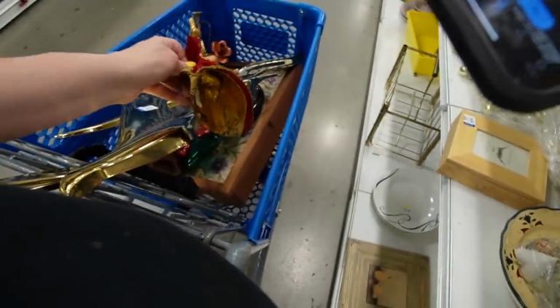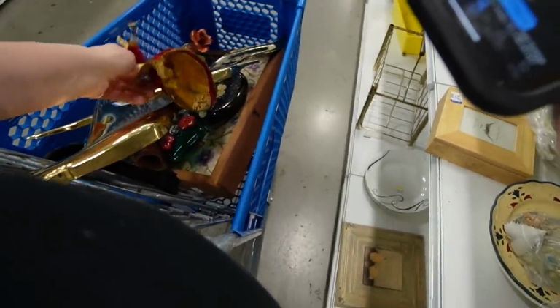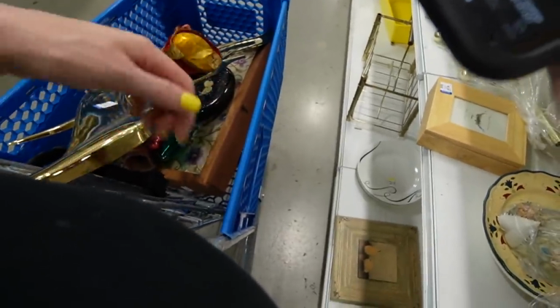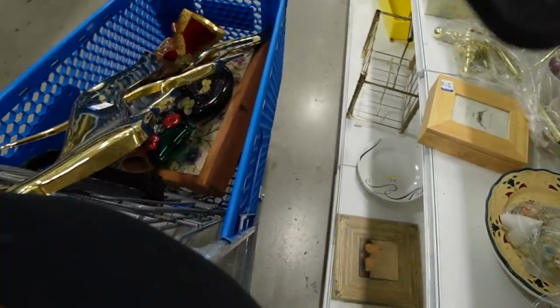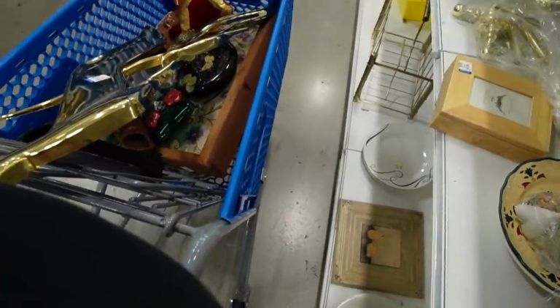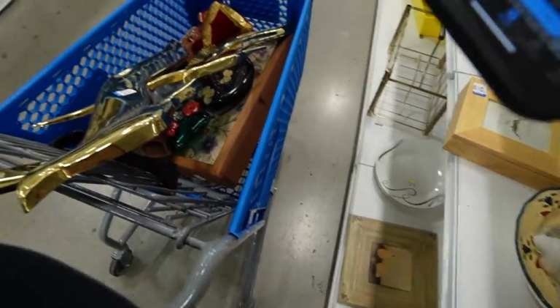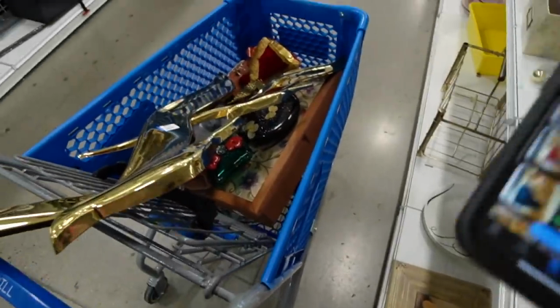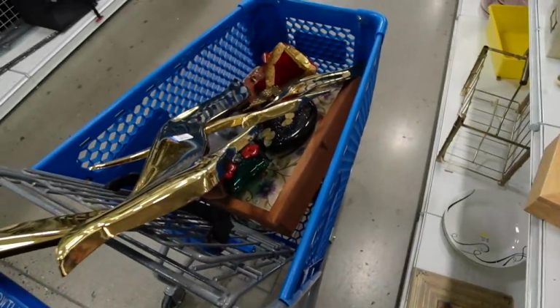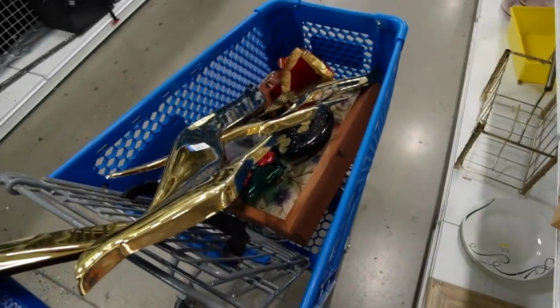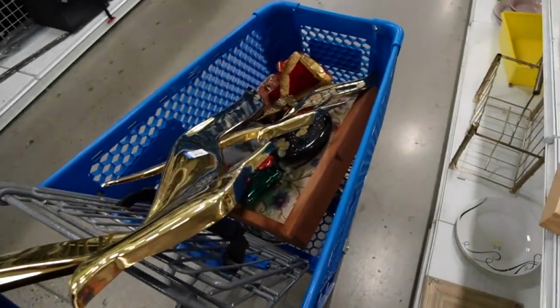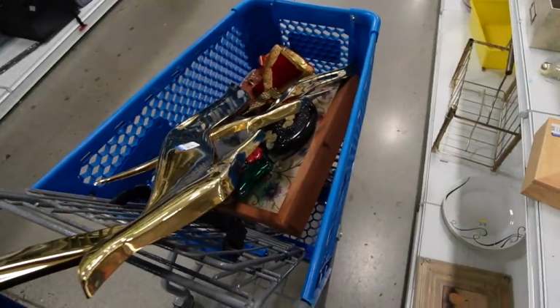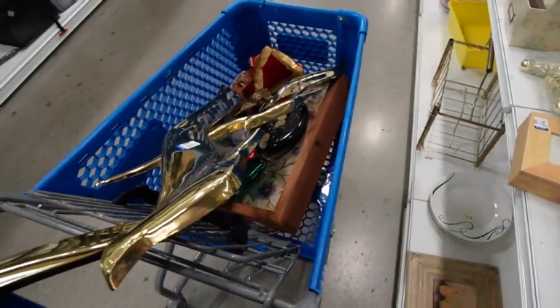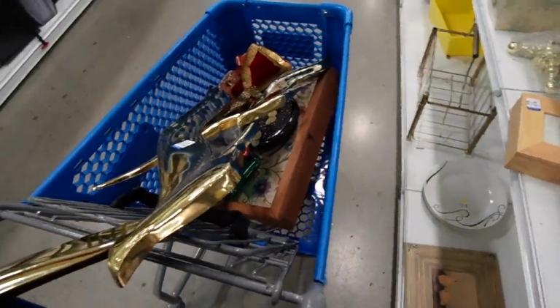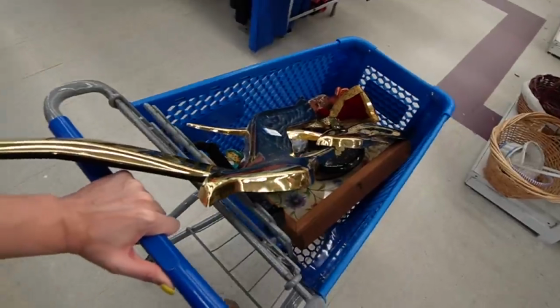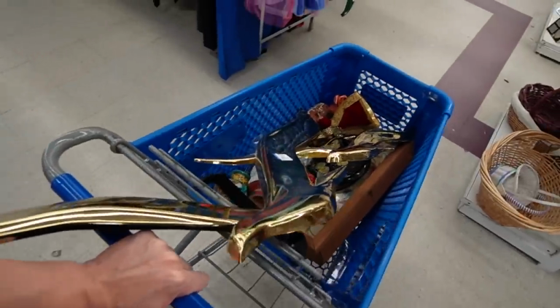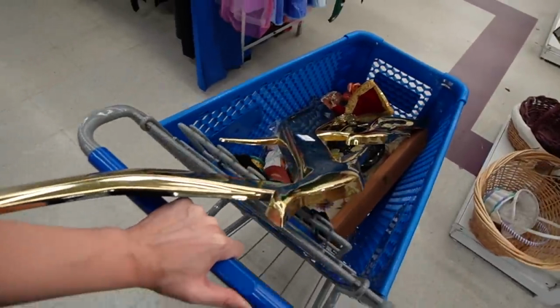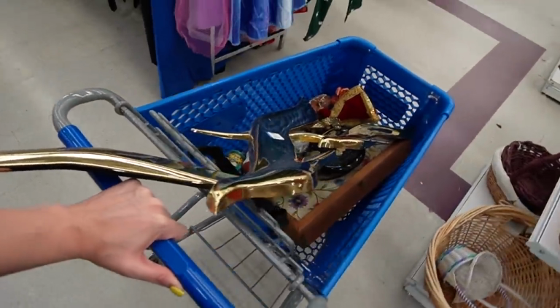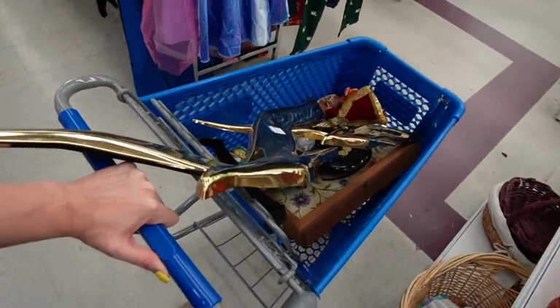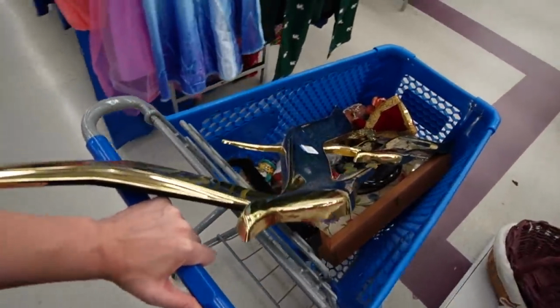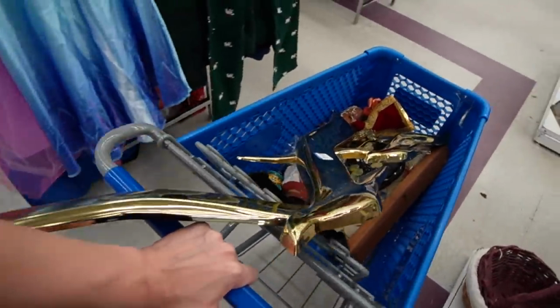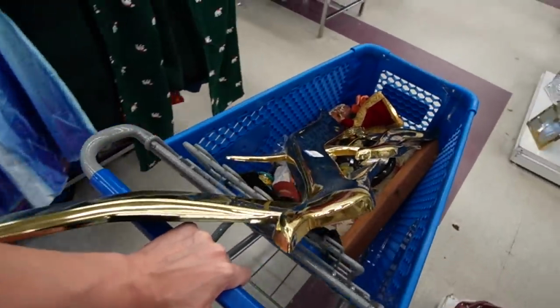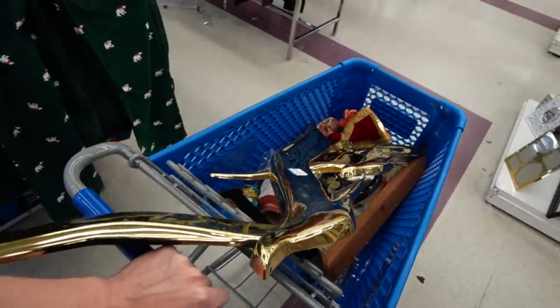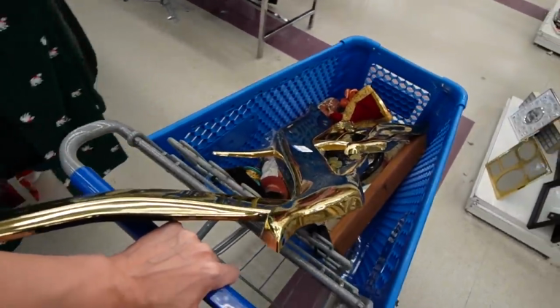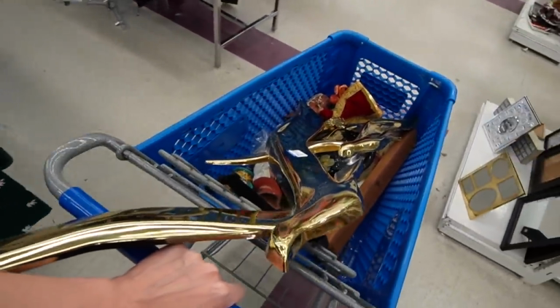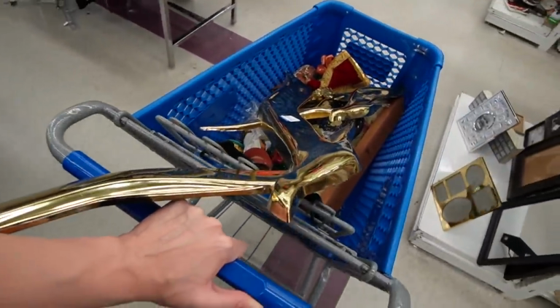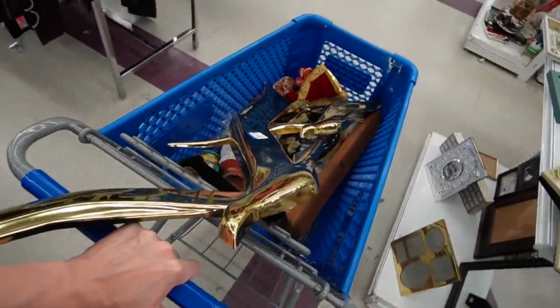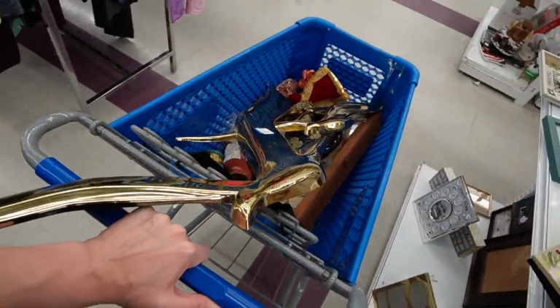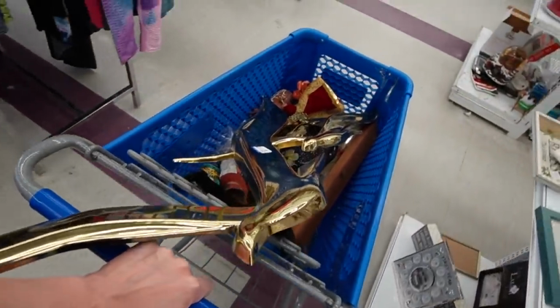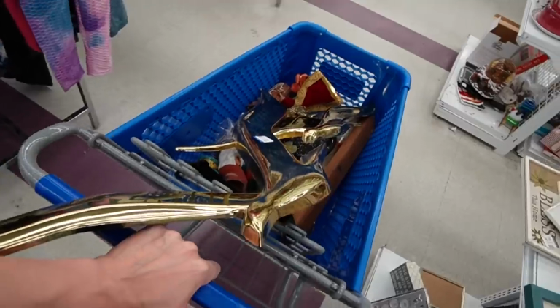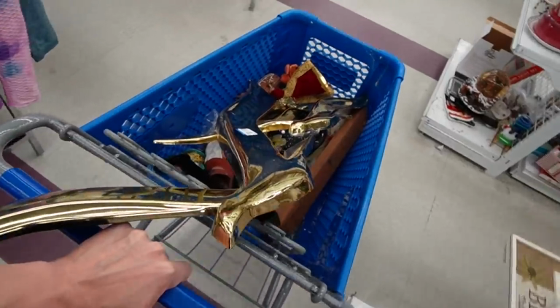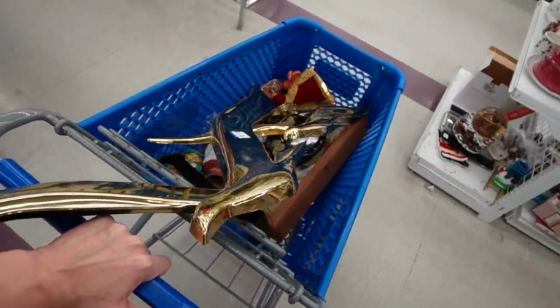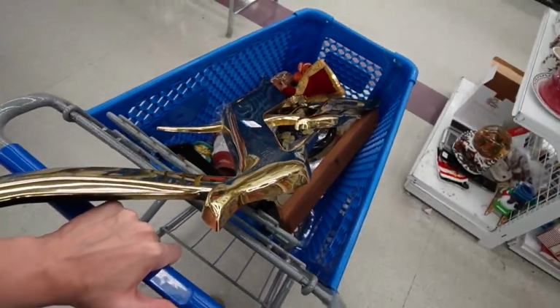We will check the Christmas section and see if we can find her 13-inch sister. Since I have this rogue nativity figurine and this angel in my cart, I'm going to go check out the Christmas section because there might be something good hiding over here.